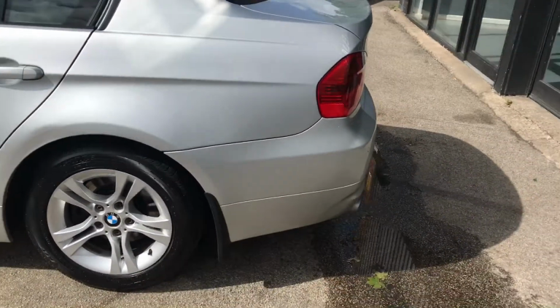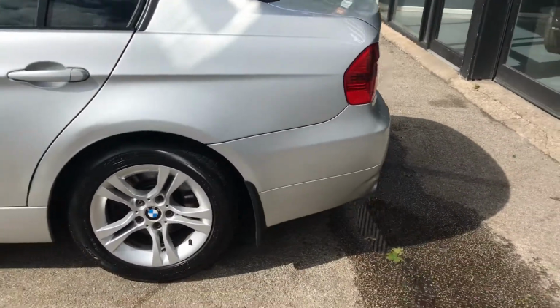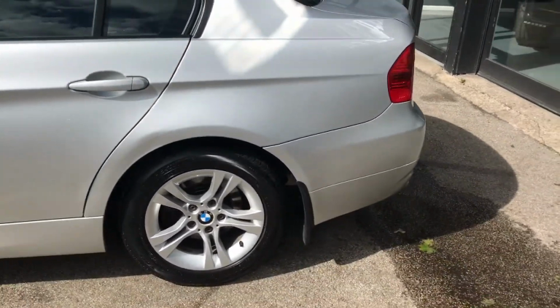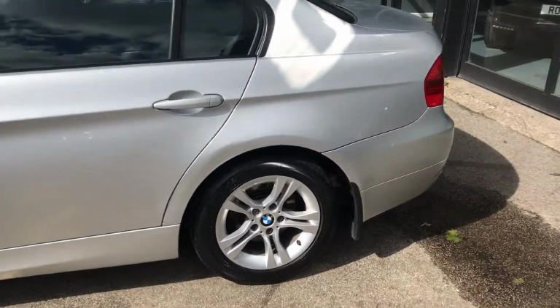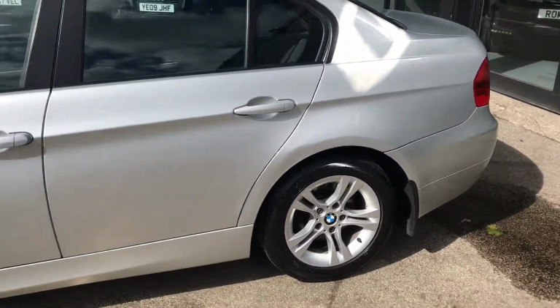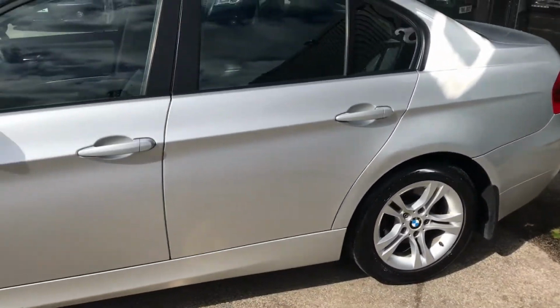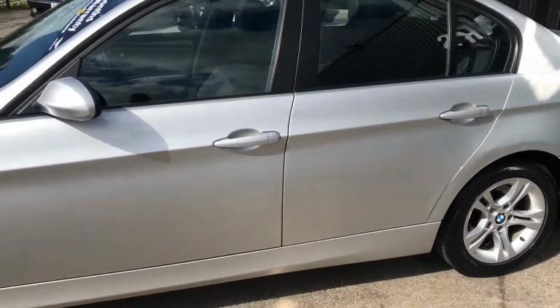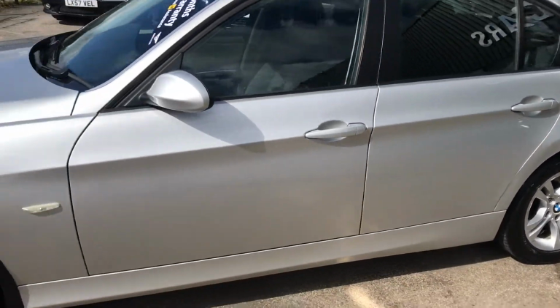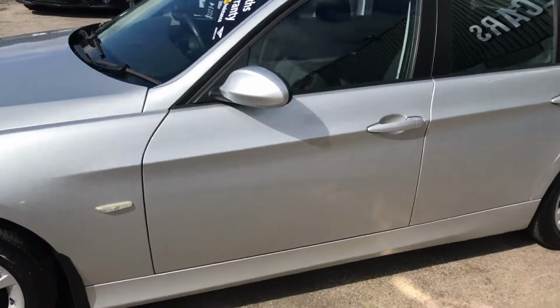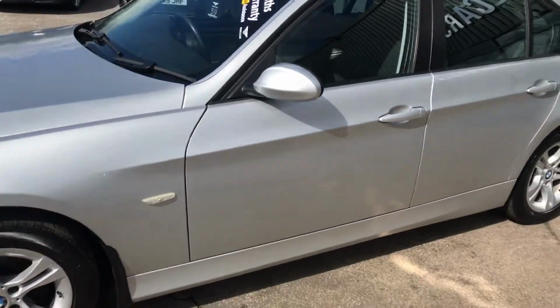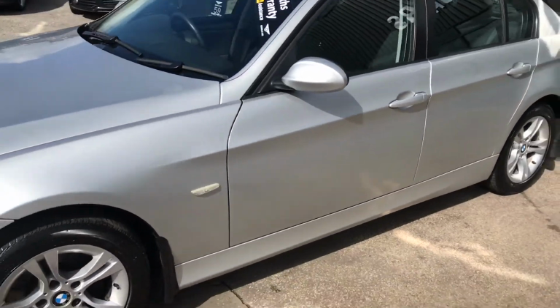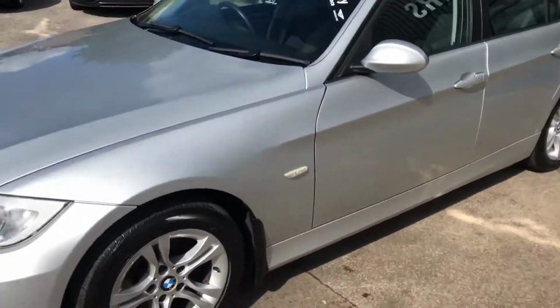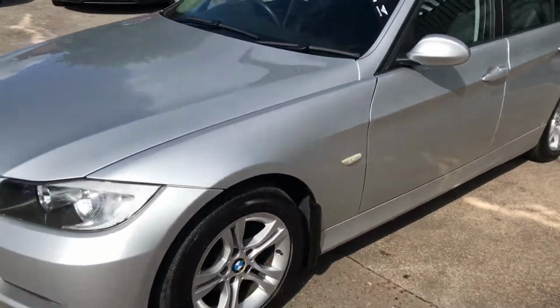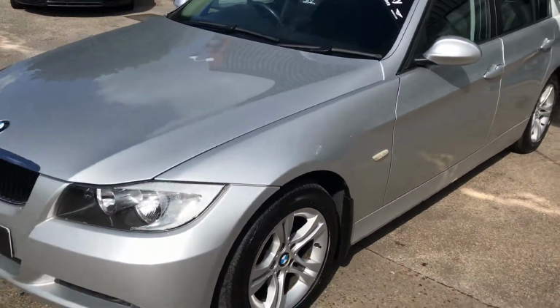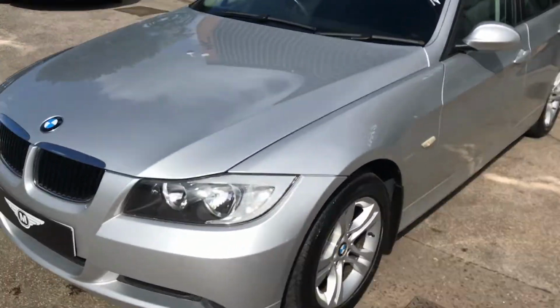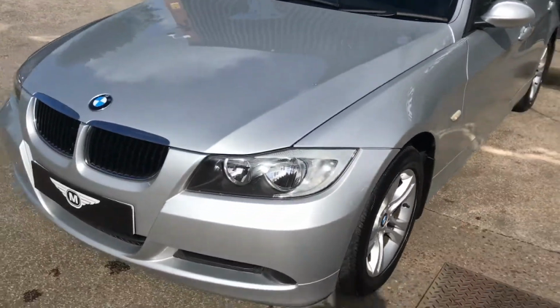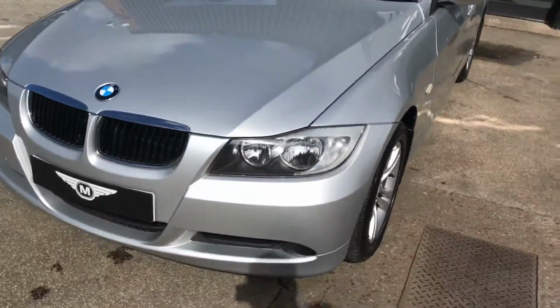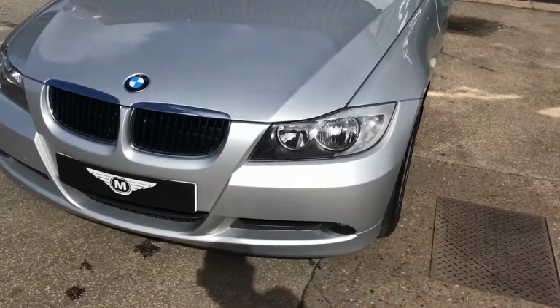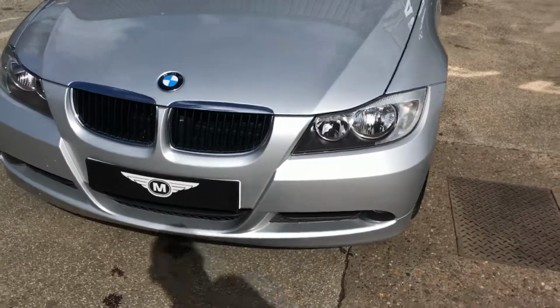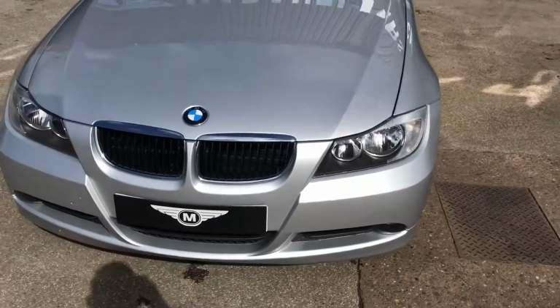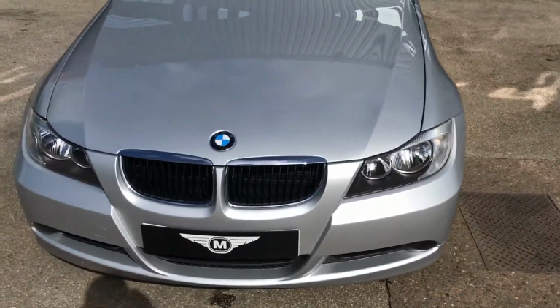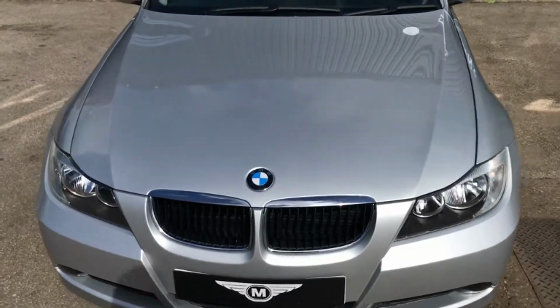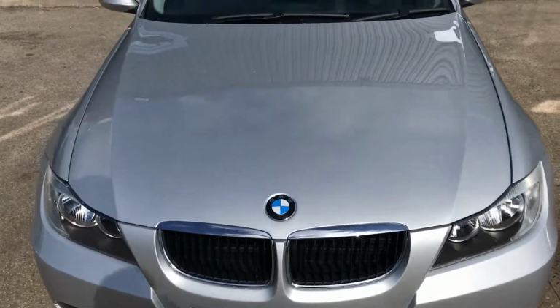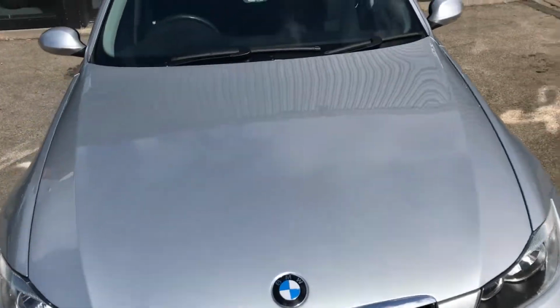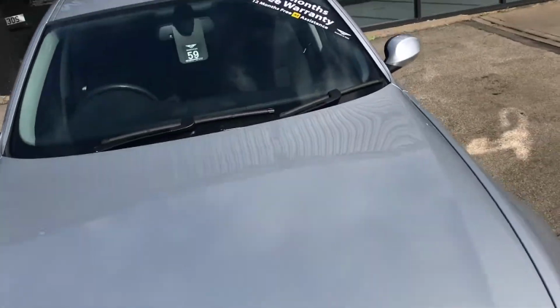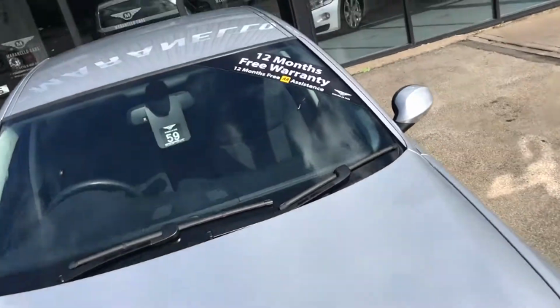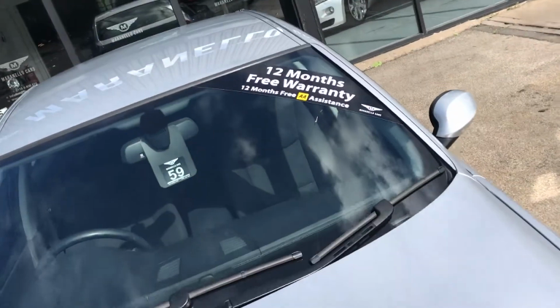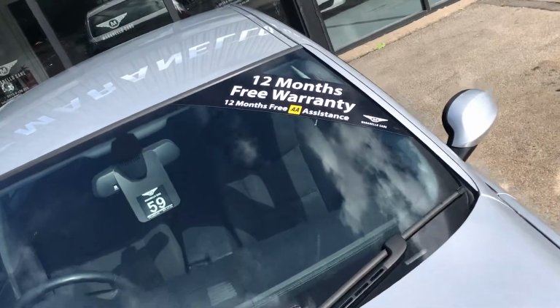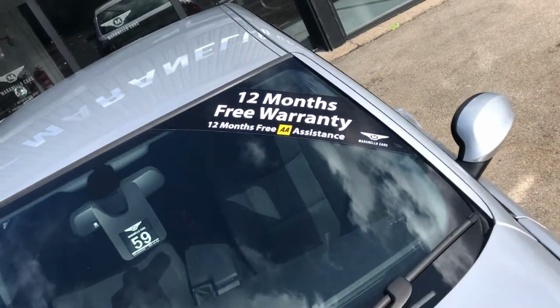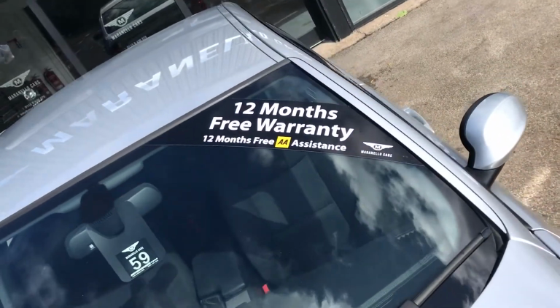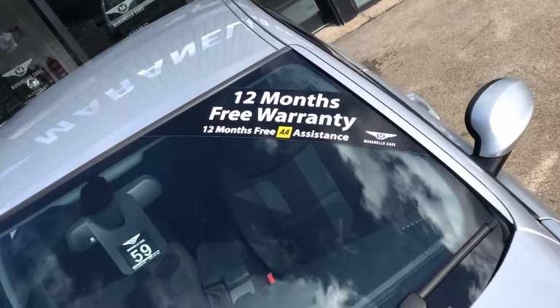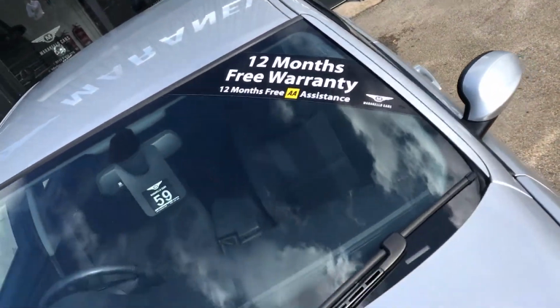Nice alloy wheels, pretty much unmarked all the way around as you can see, going around to the front. This vehicle comes with full service history and also comes with 12 months free warranty and 12 months free breakdown assistance.